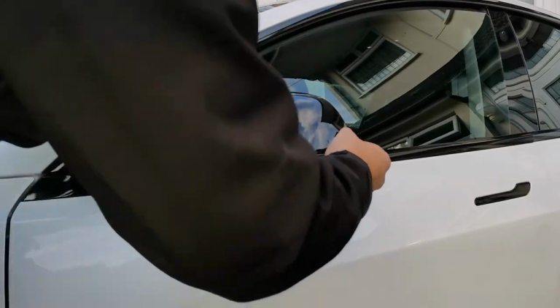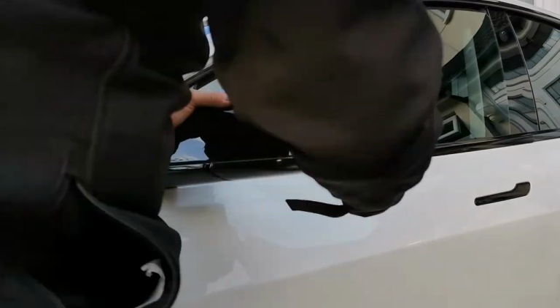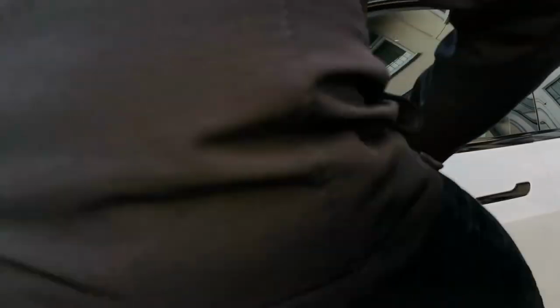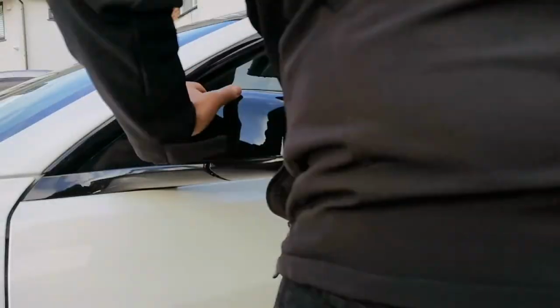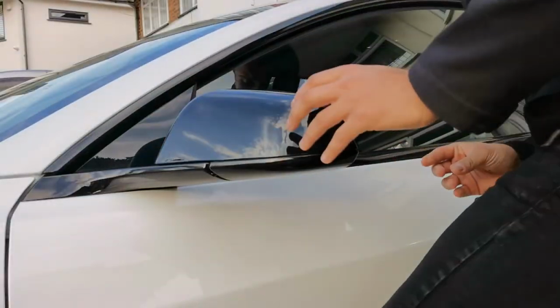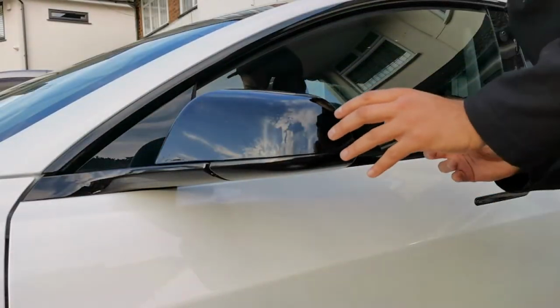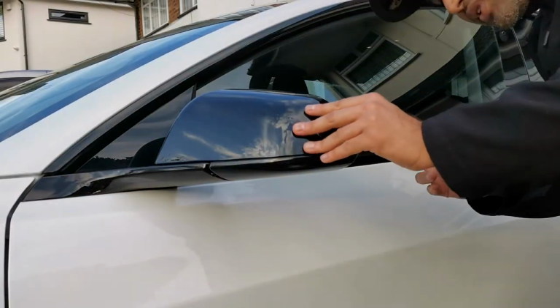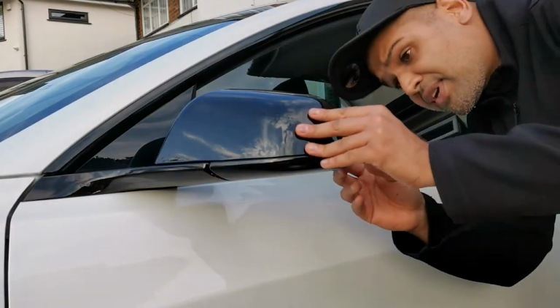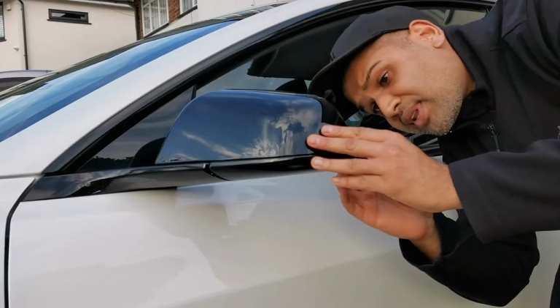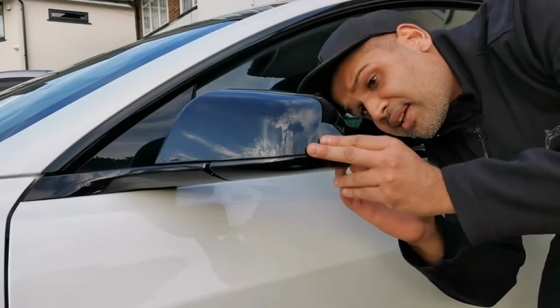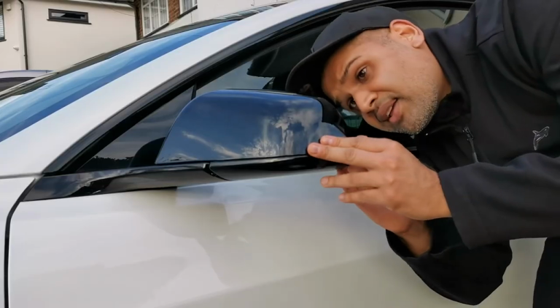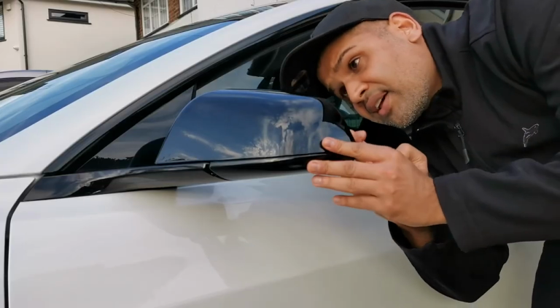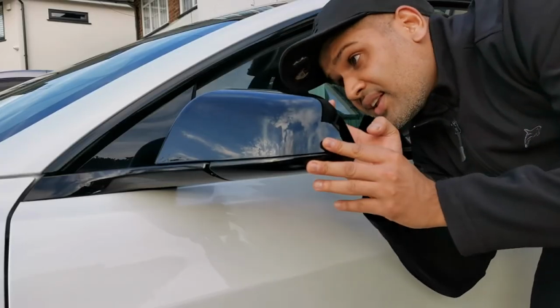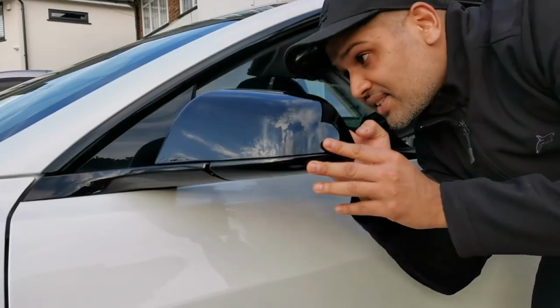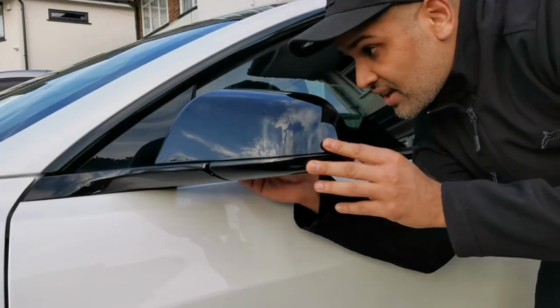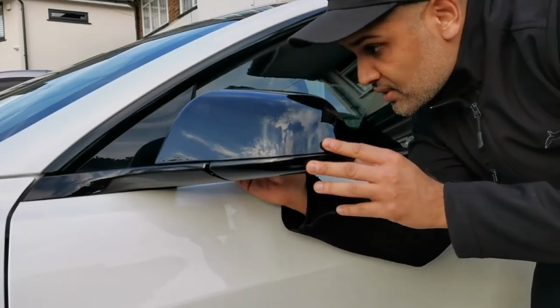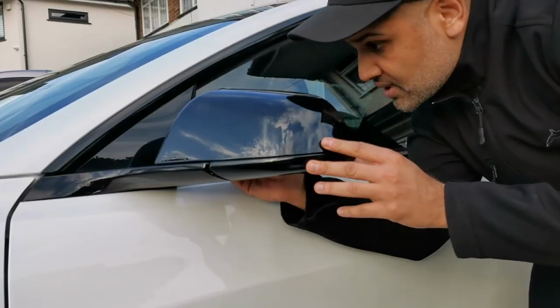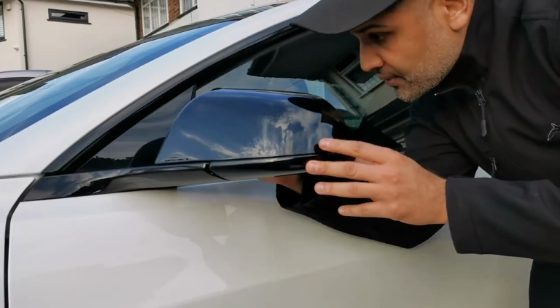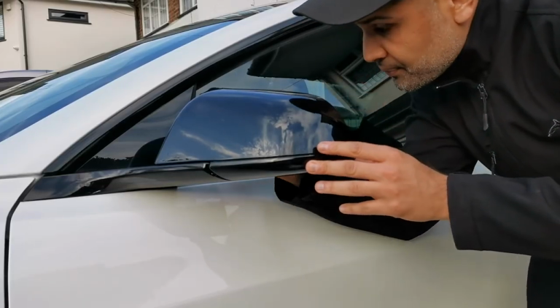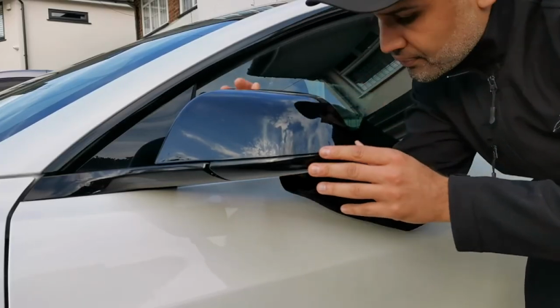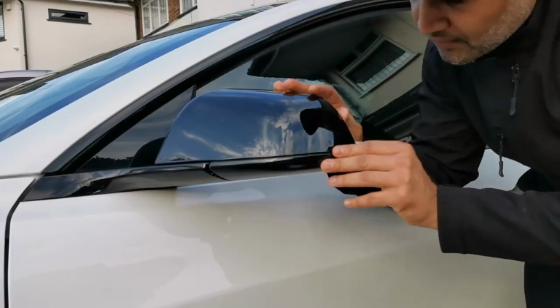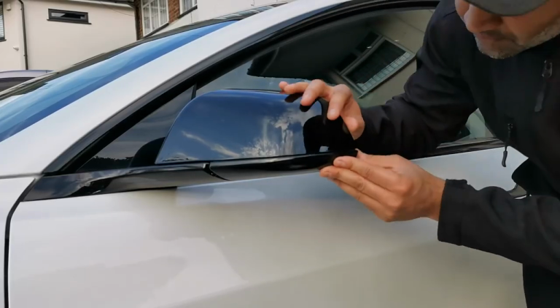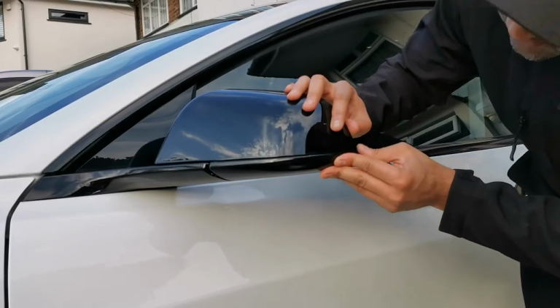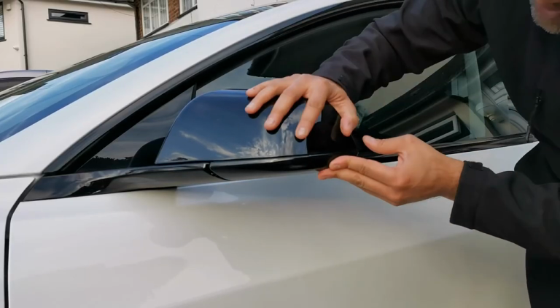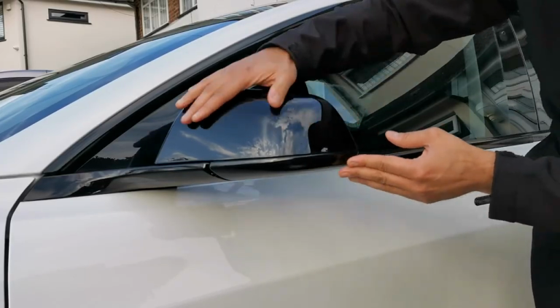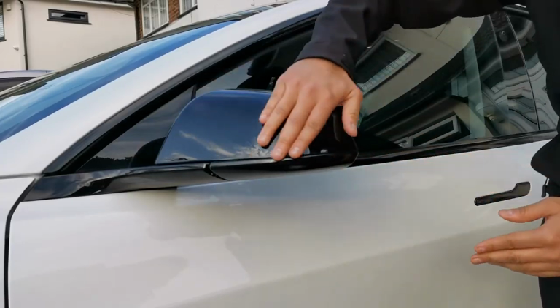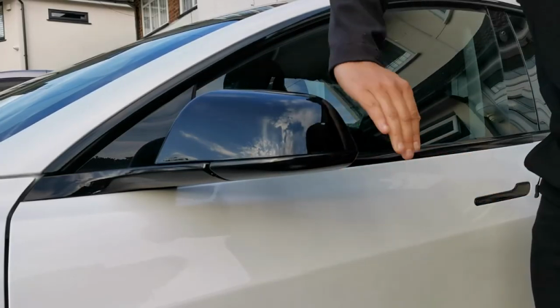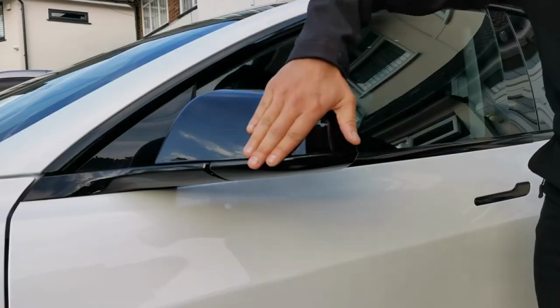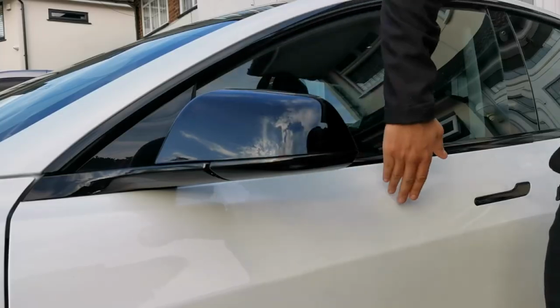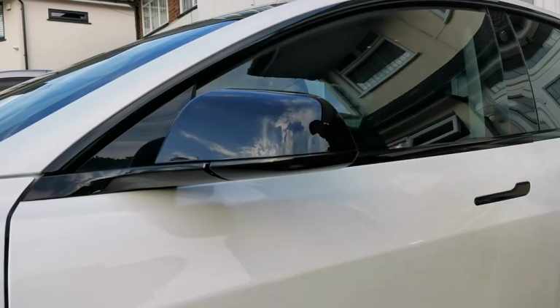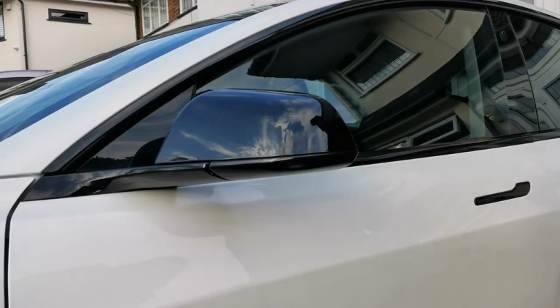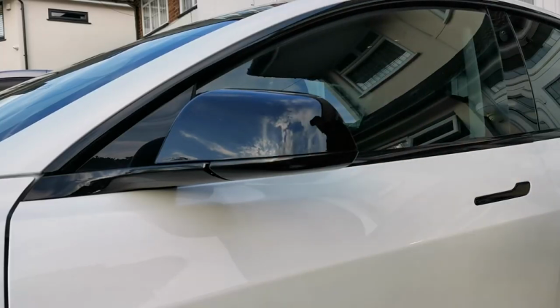Push it into place and you'll hear it clip. That's clipped on that side — that's all the clips done. Just check around the seal to make sure there's nothing else, and that's it, that's how you do it.